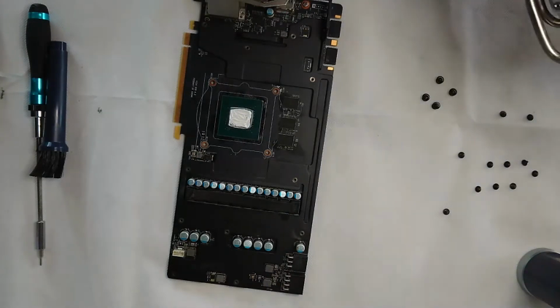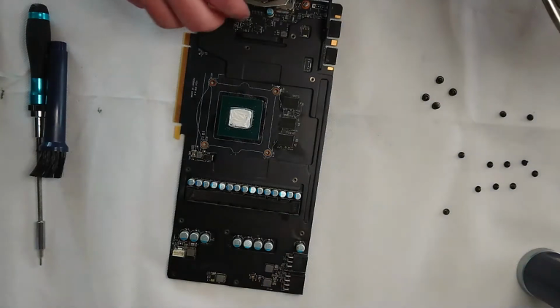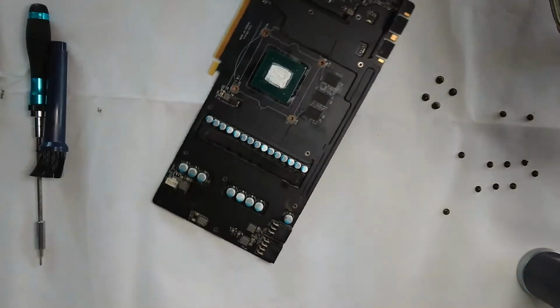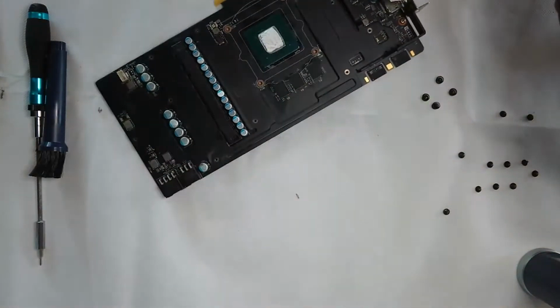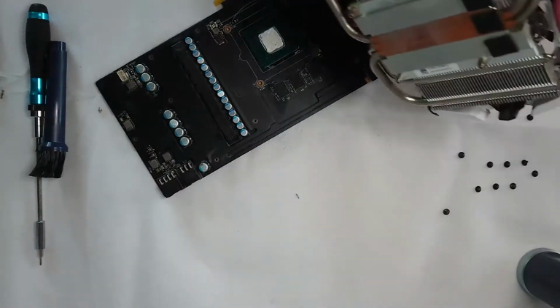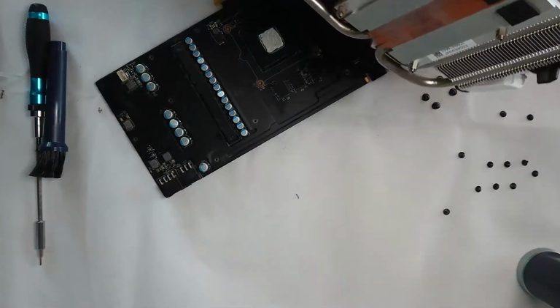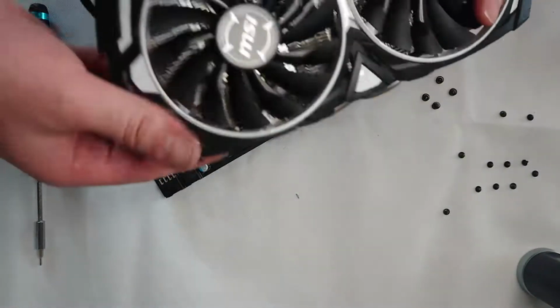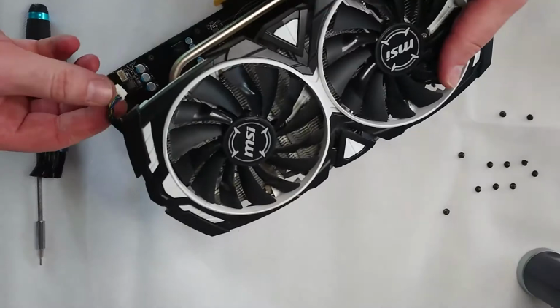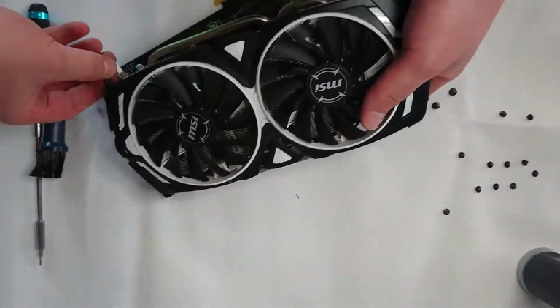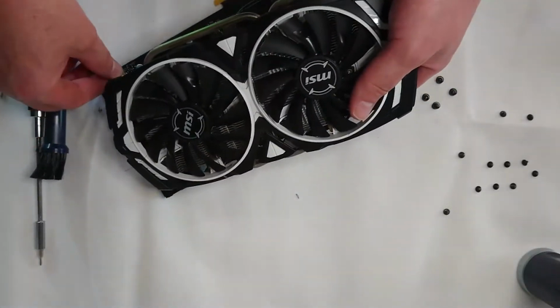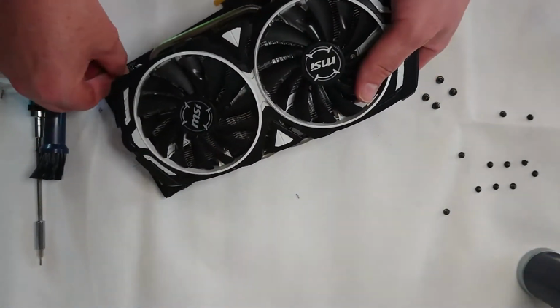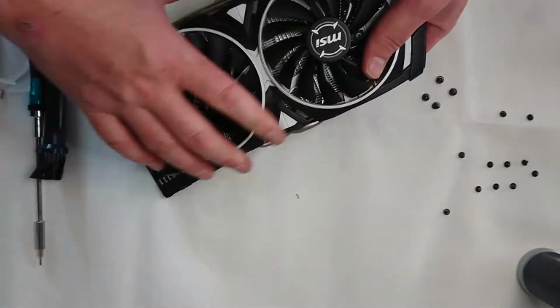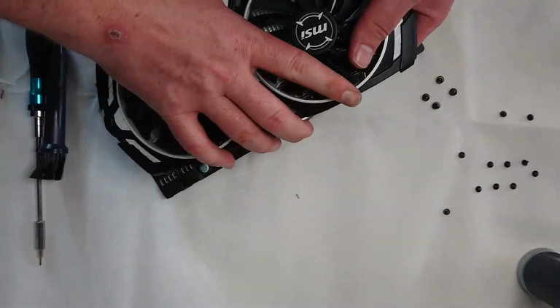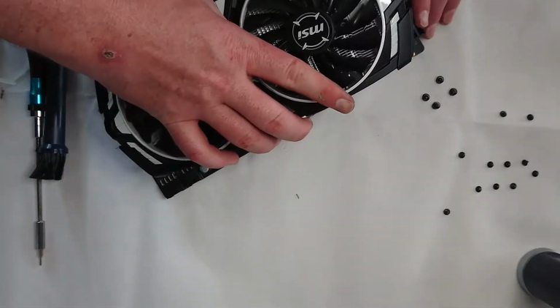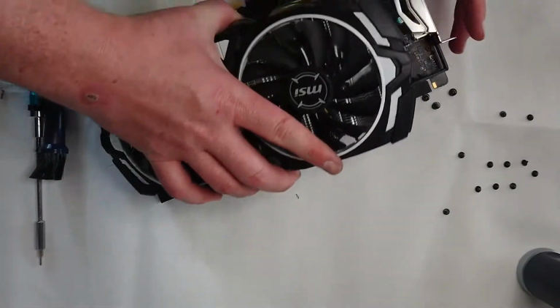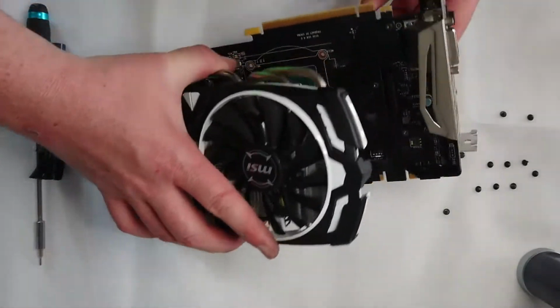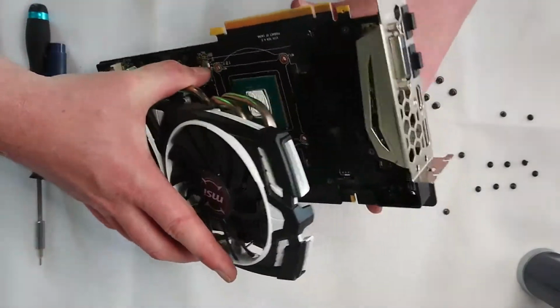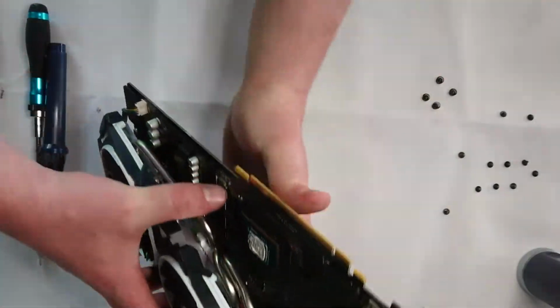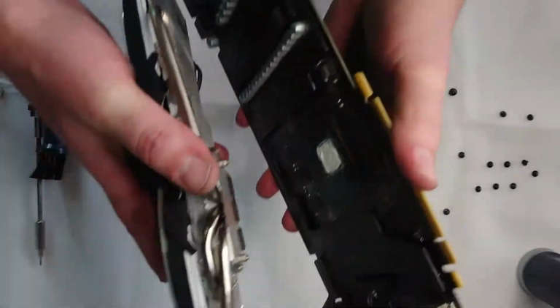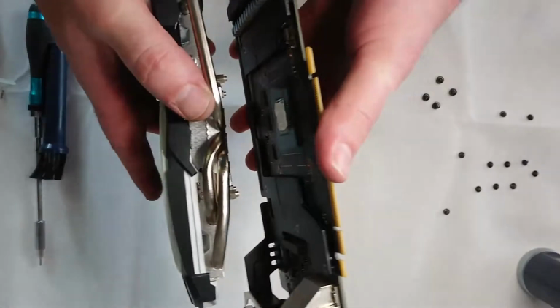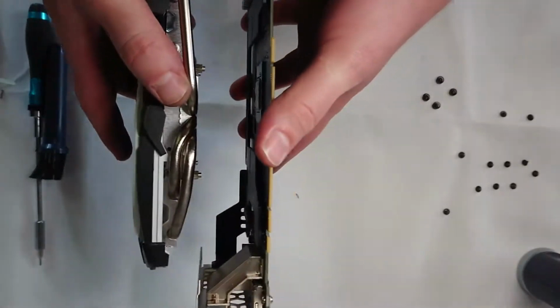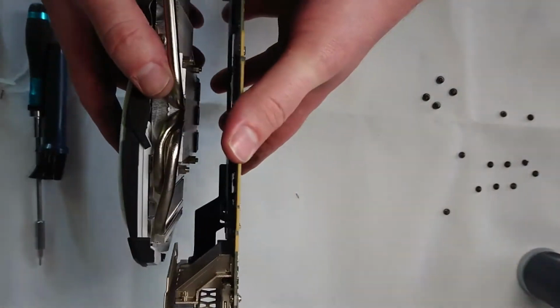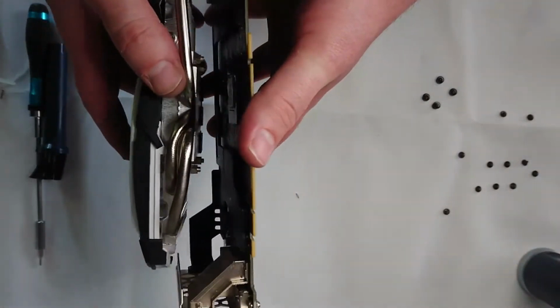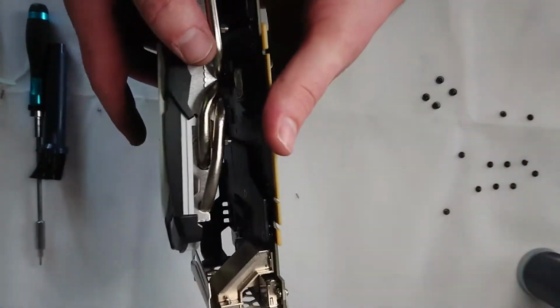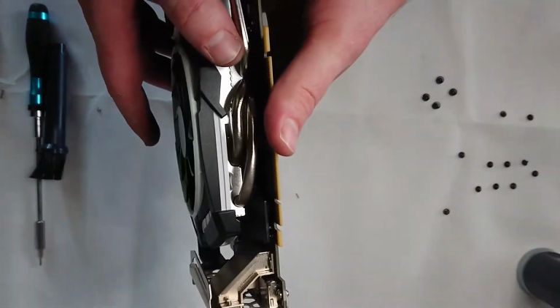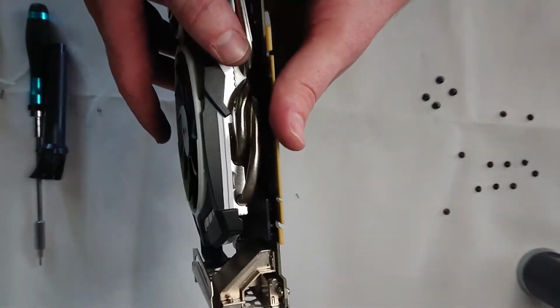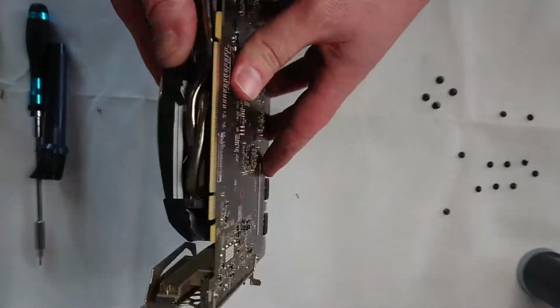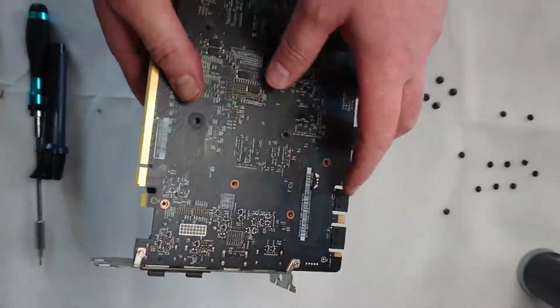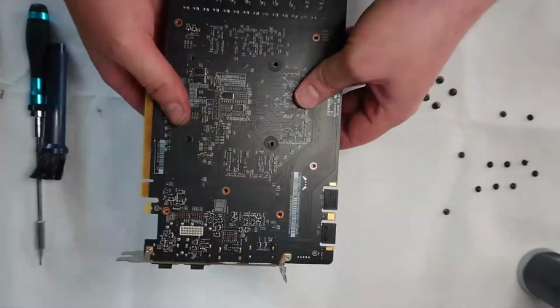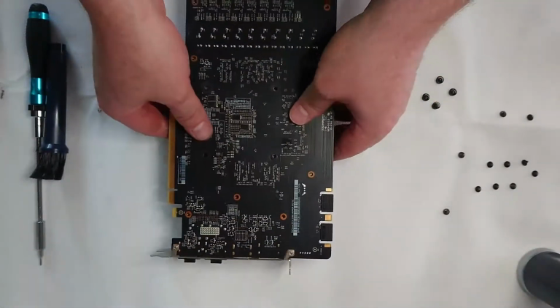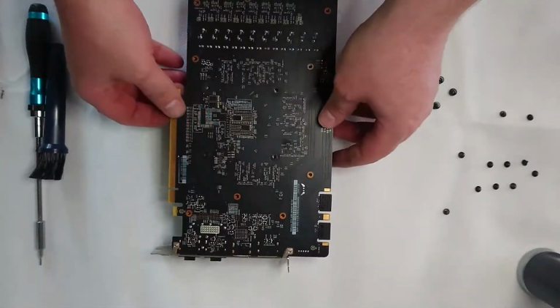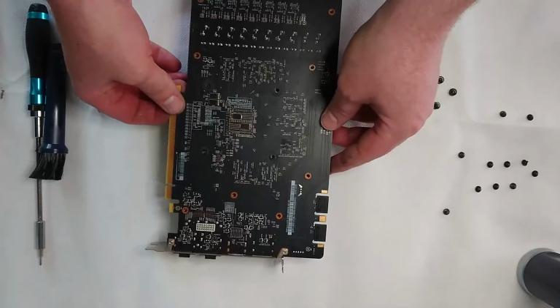Now with these retention screws, I put them on in a diagonal pattern. So I'll do one corner, then go diagonally down from that one. I tighten them up until they're firm and then I try and get an extra three-quarter turn from there just to keep it nice and firm, but not over the top.